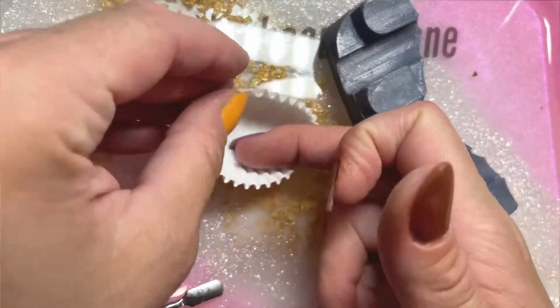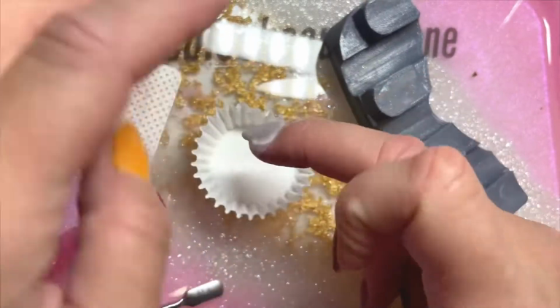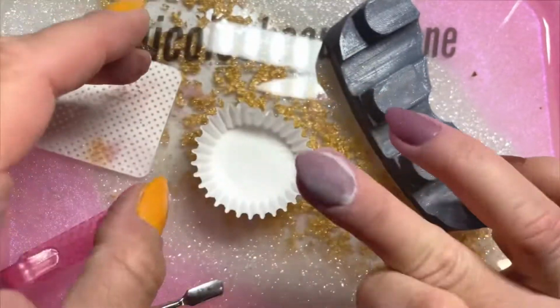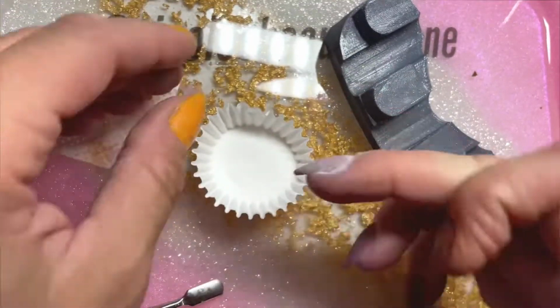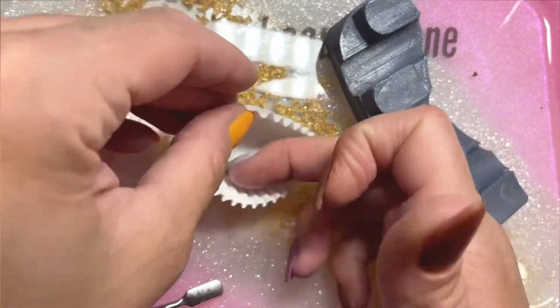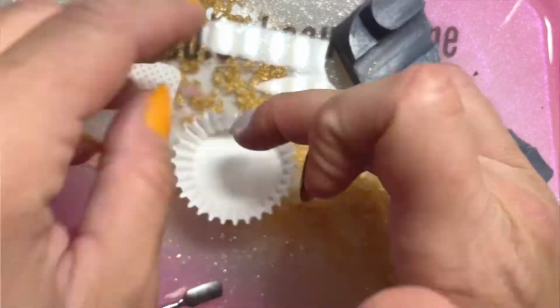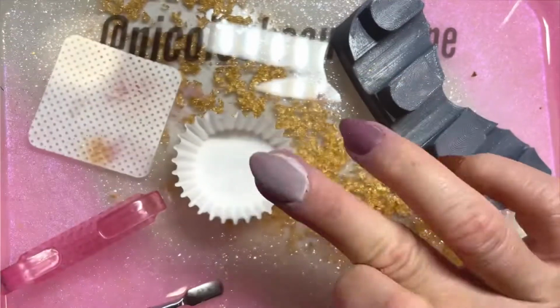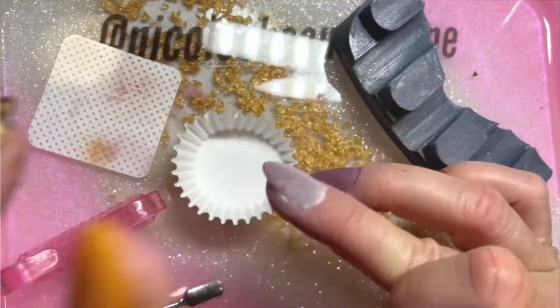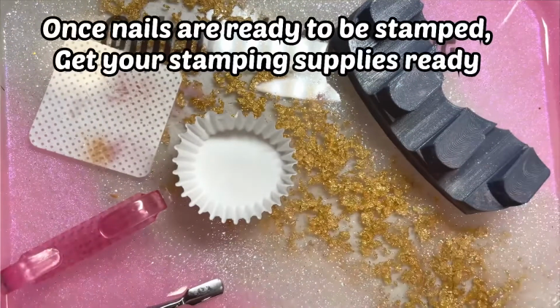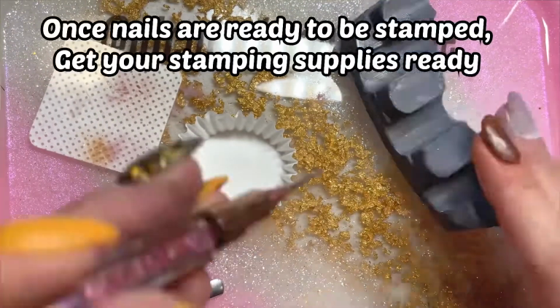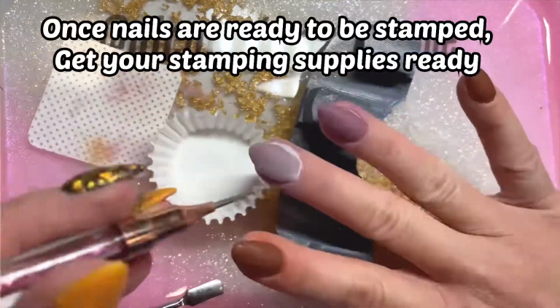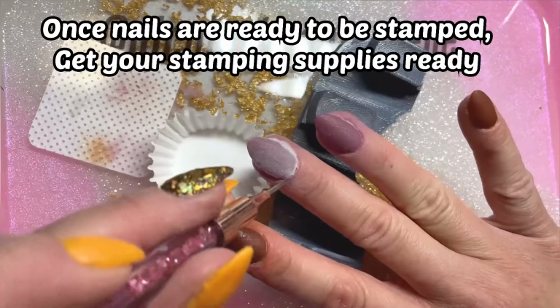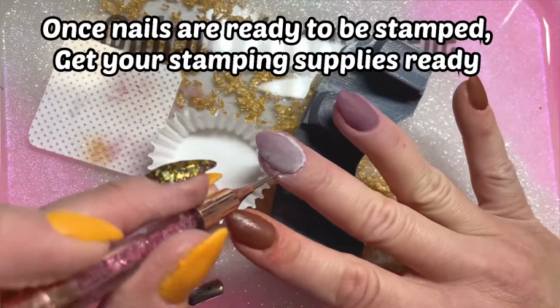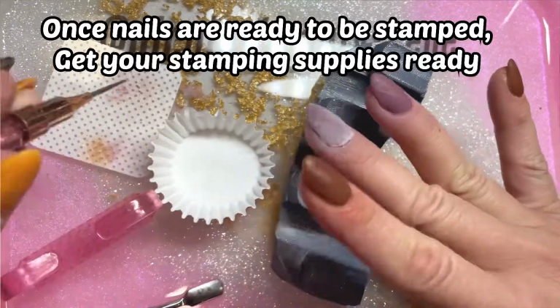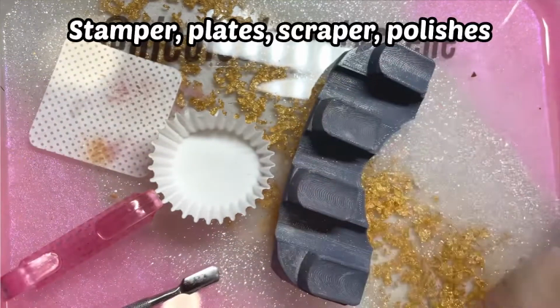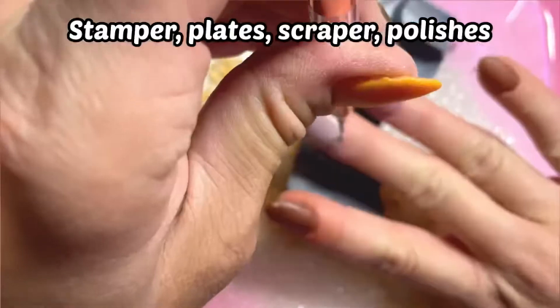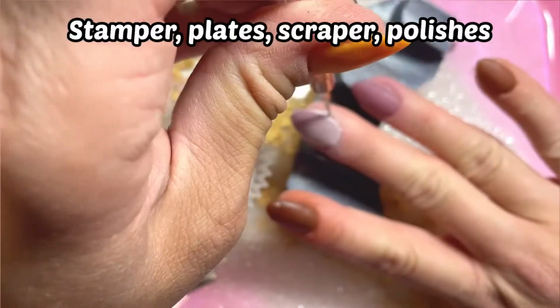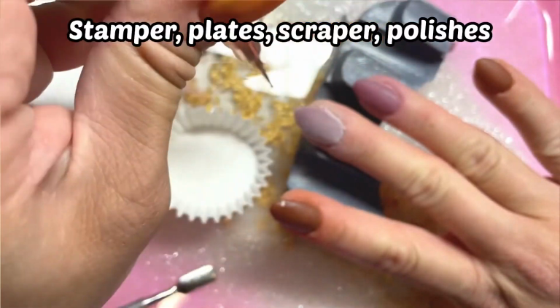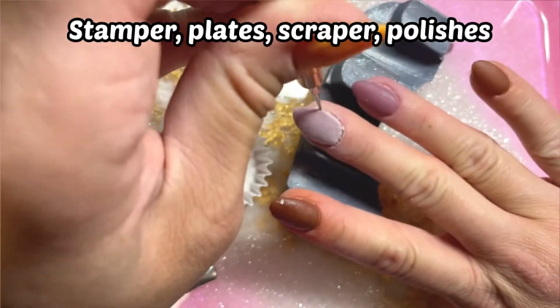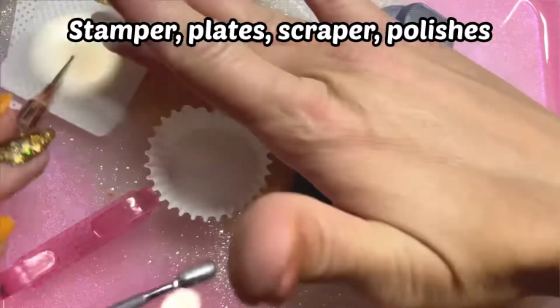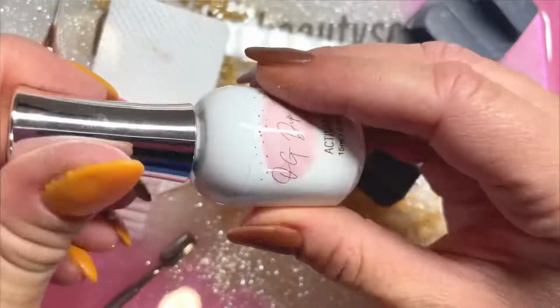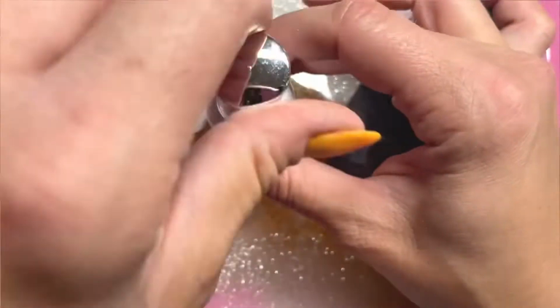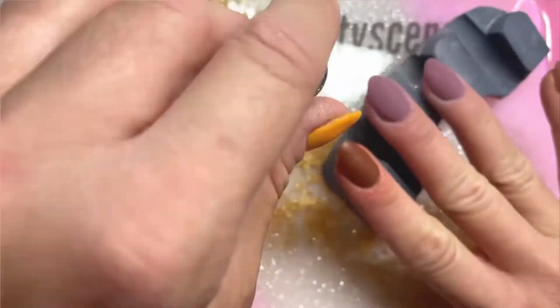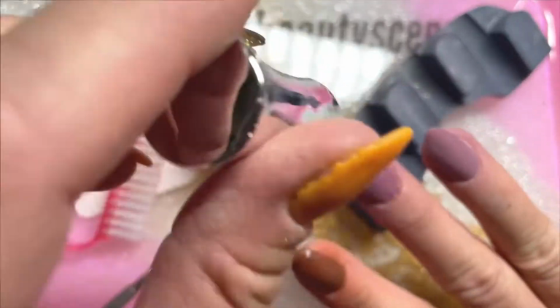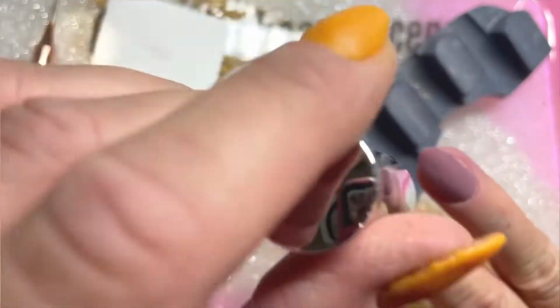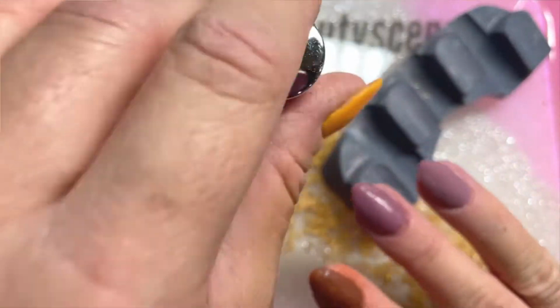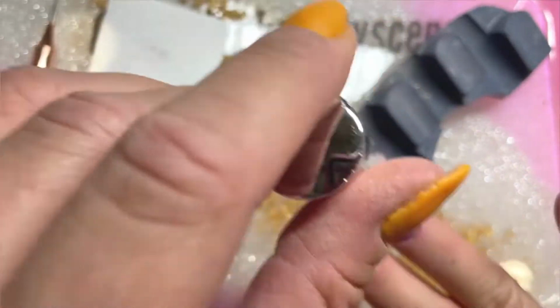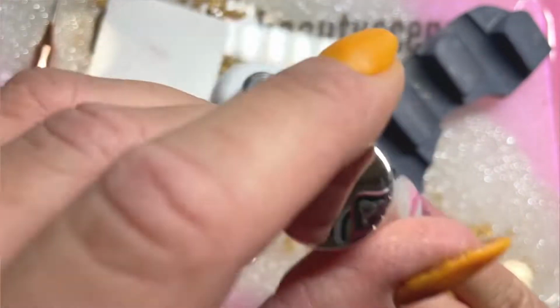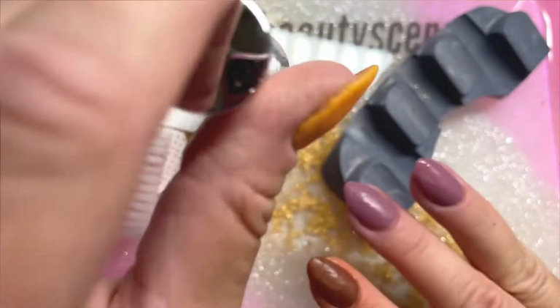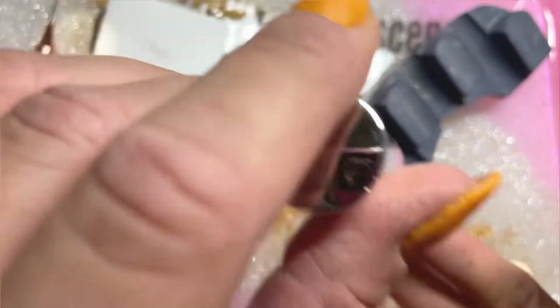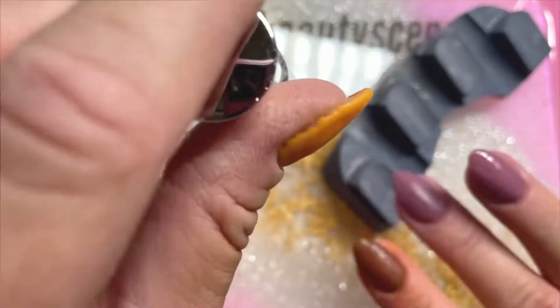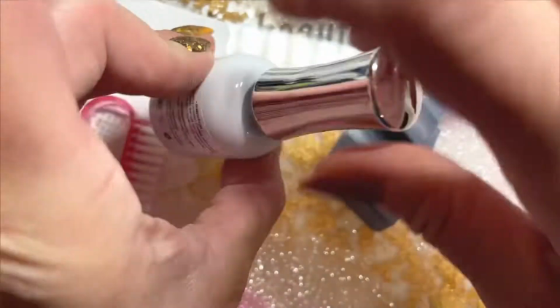You want to start by getting all your stamping supplies out — your stamp, your scraper, your plates, and all your polishes. For this mani I'm doing reverse stamping because I've found that reverse stamping, especially when you're starting out, is so much easier.